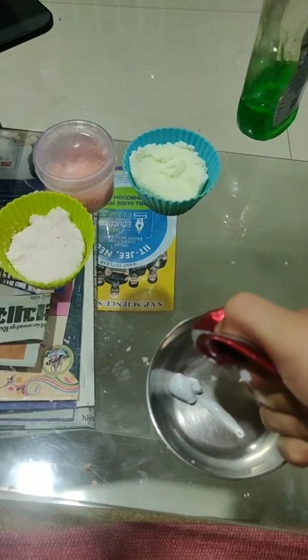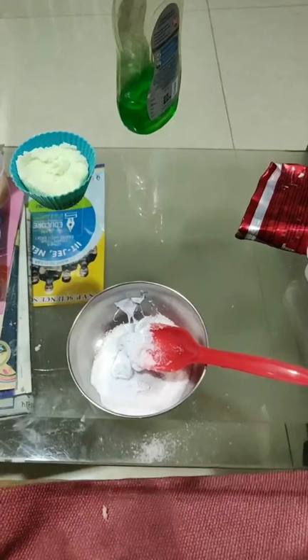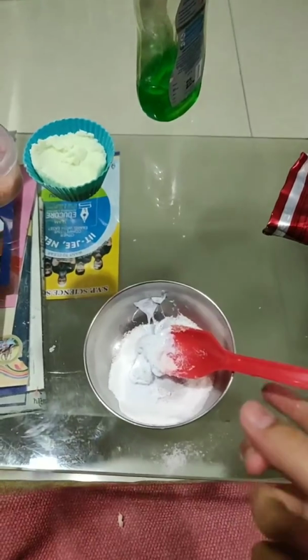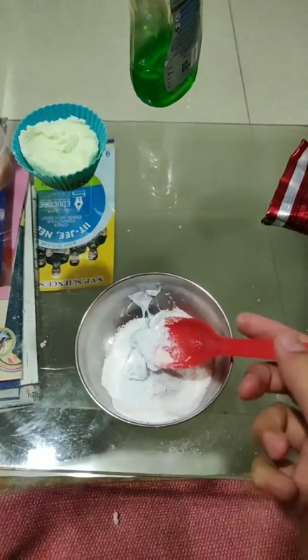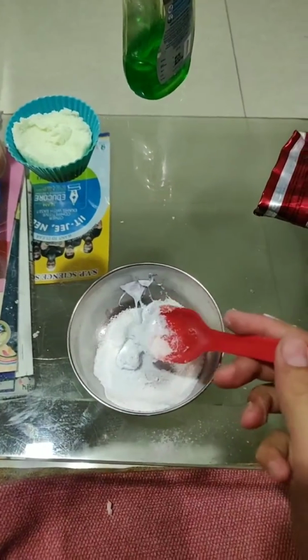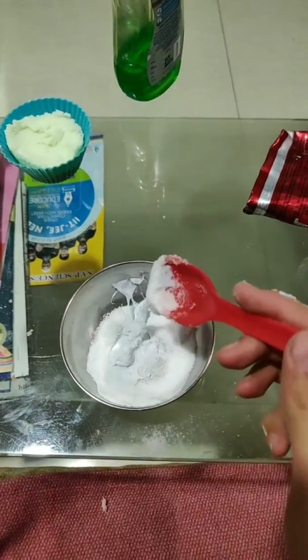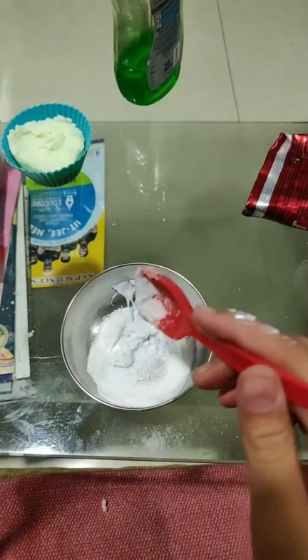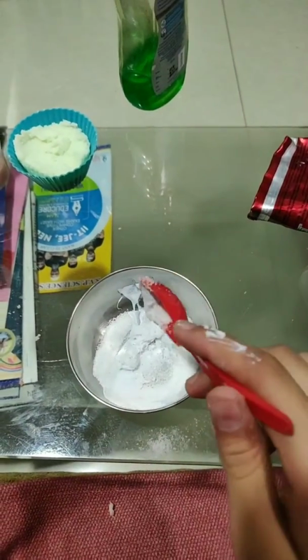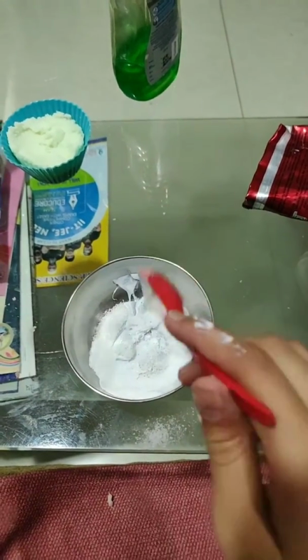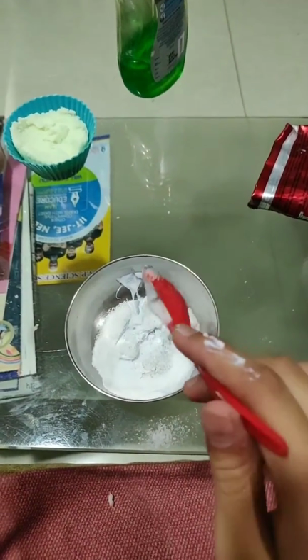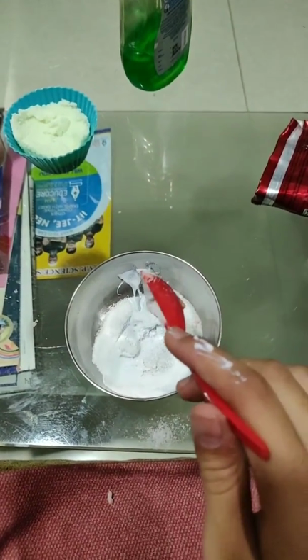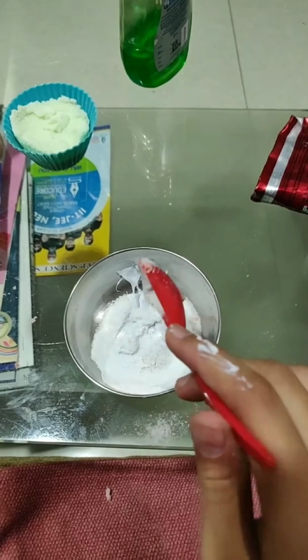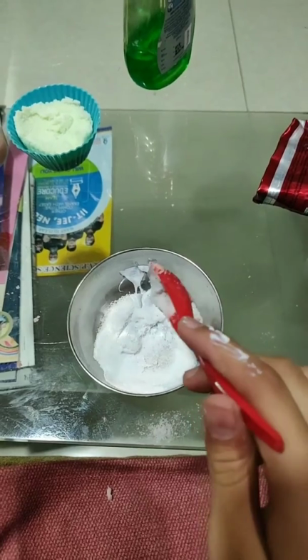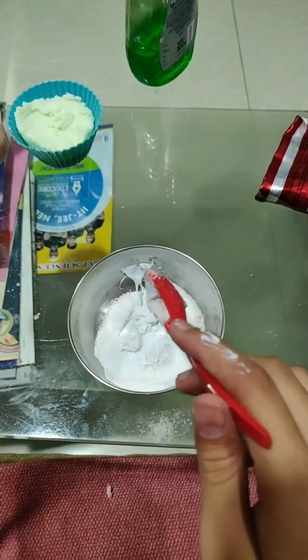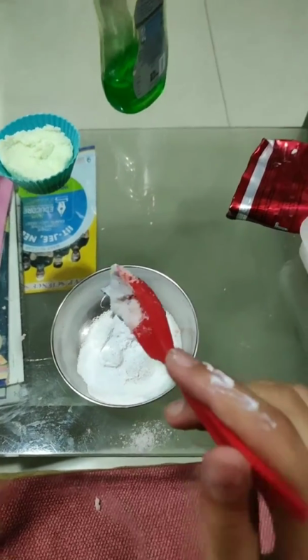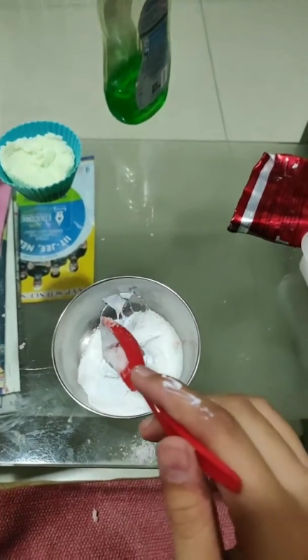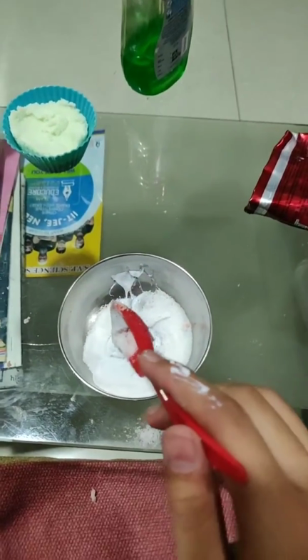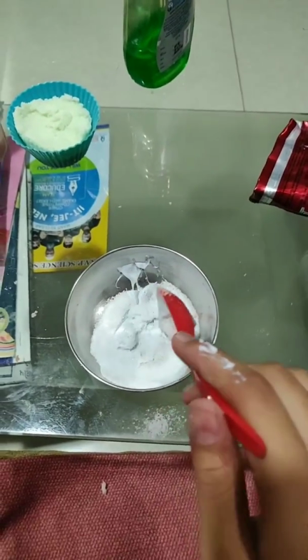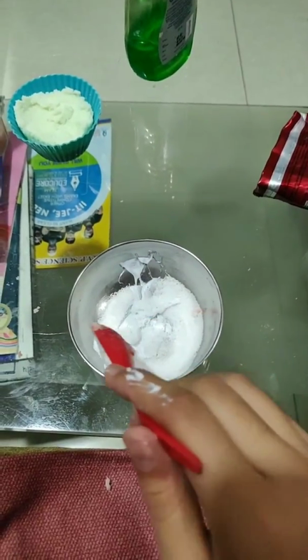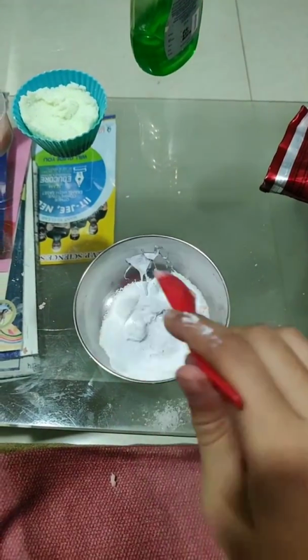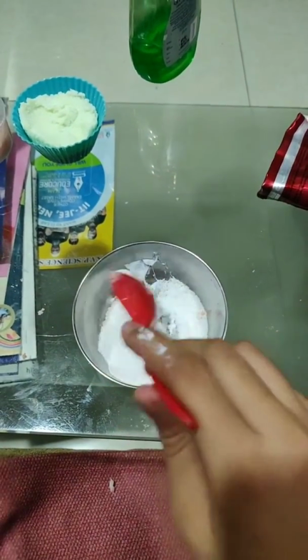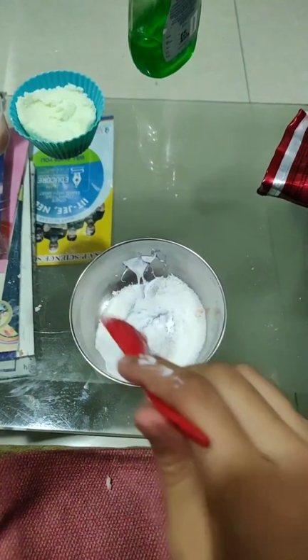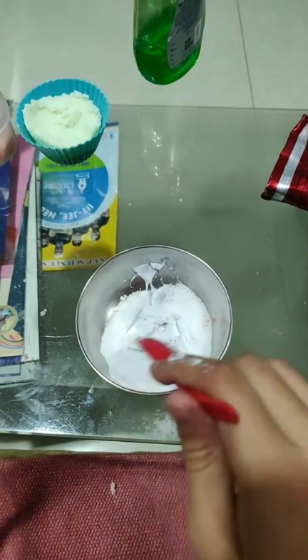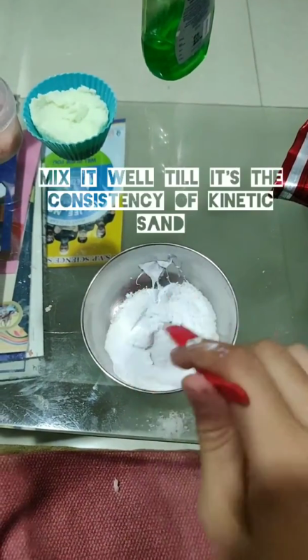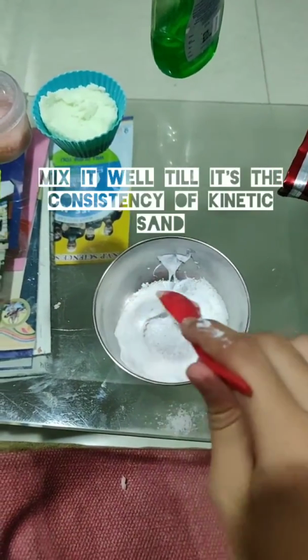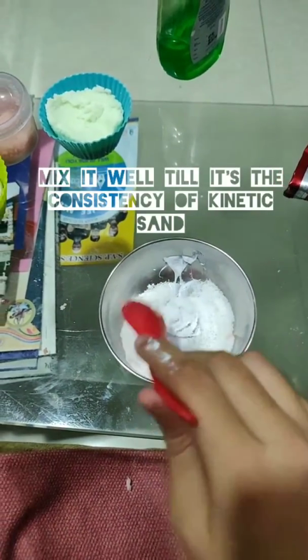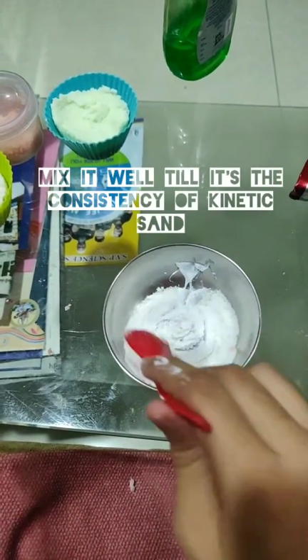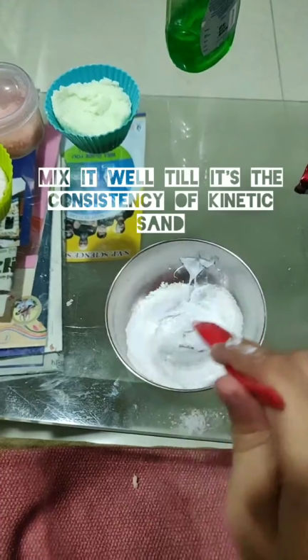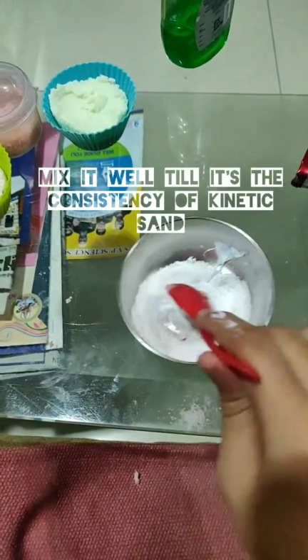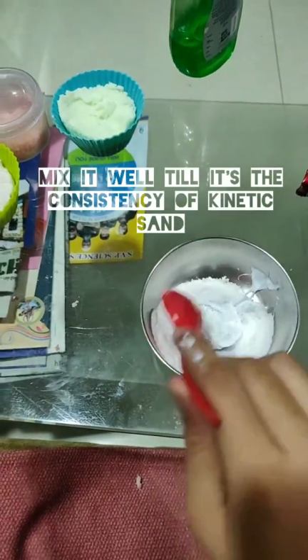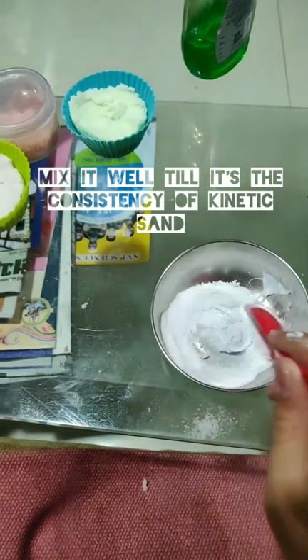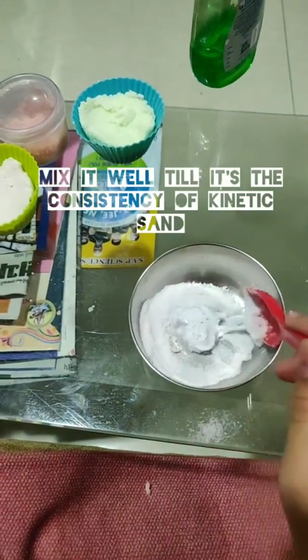I have added some salt in the toothpaste mixture. Mix it till it's very chunky and it falls apart.